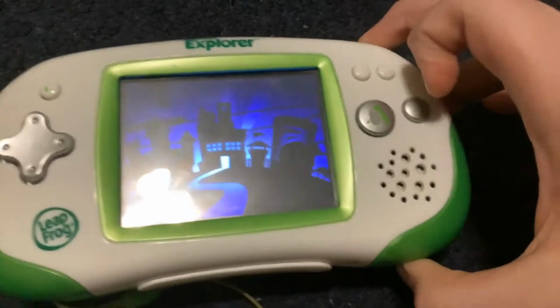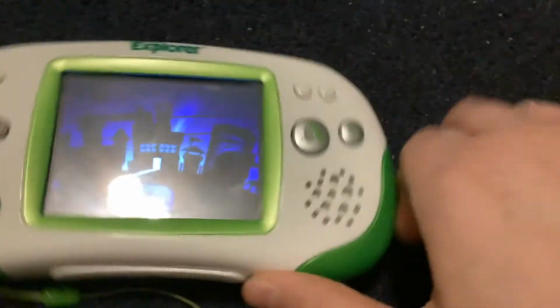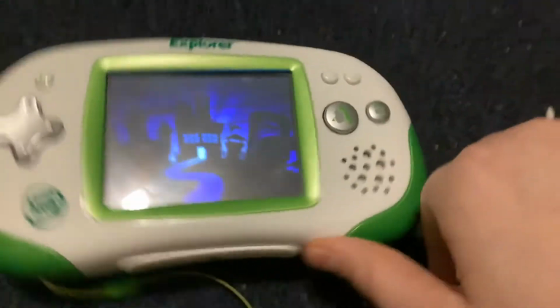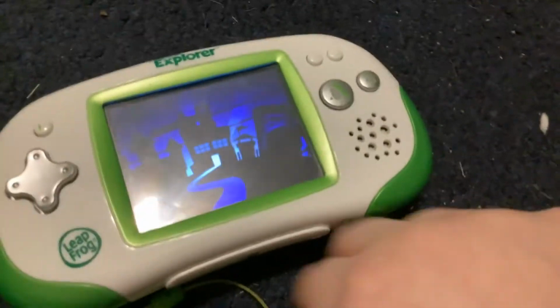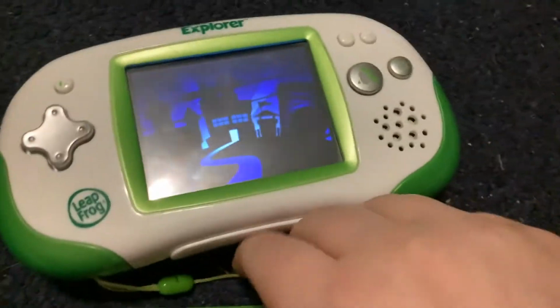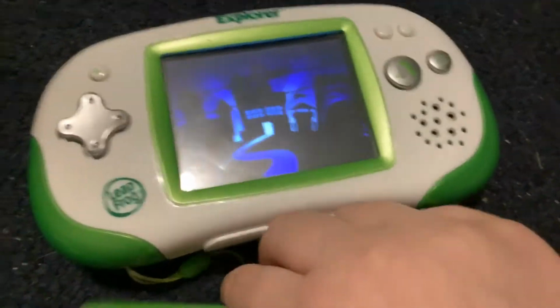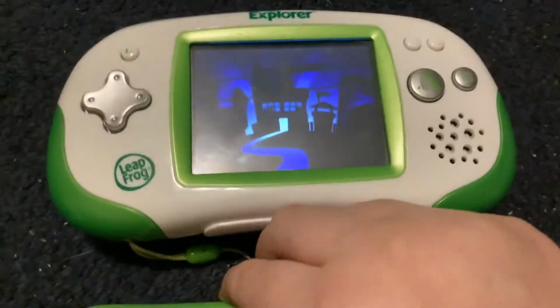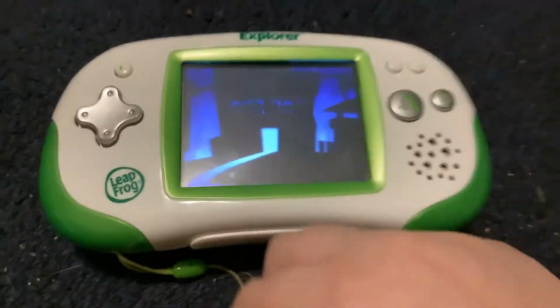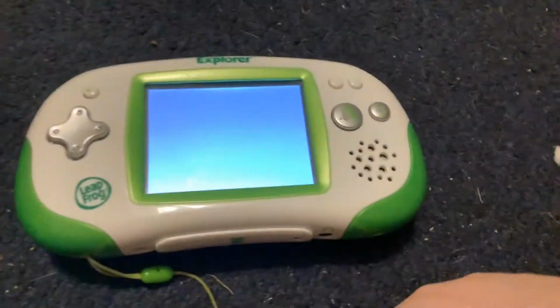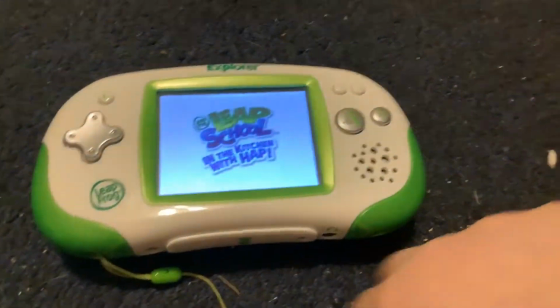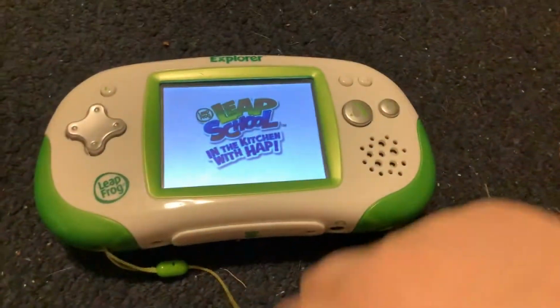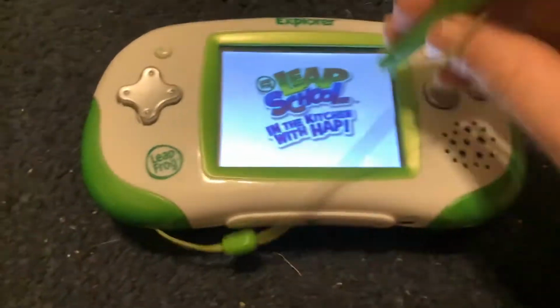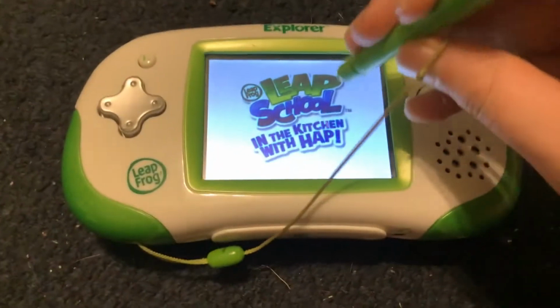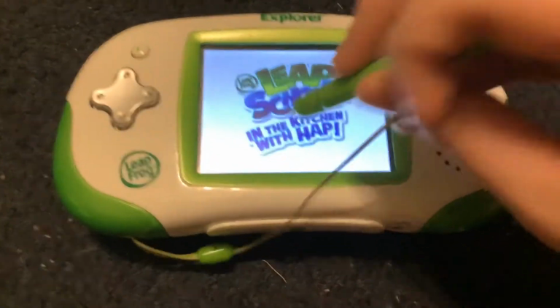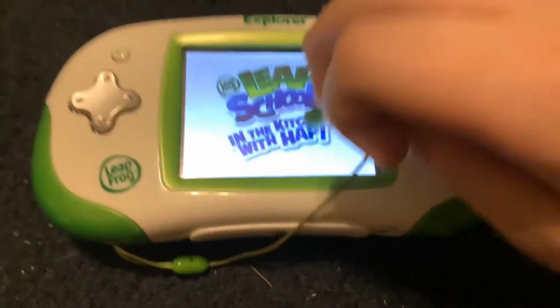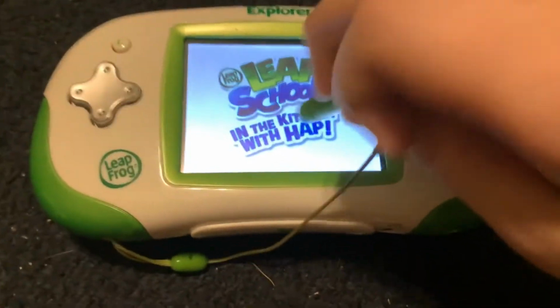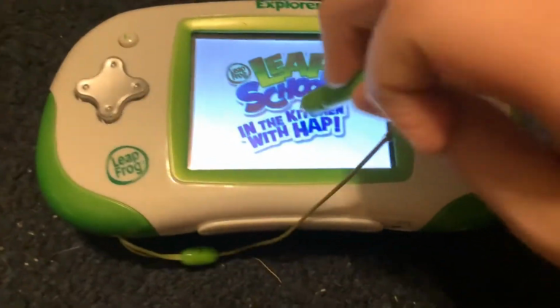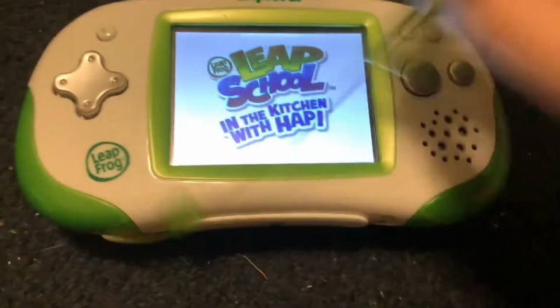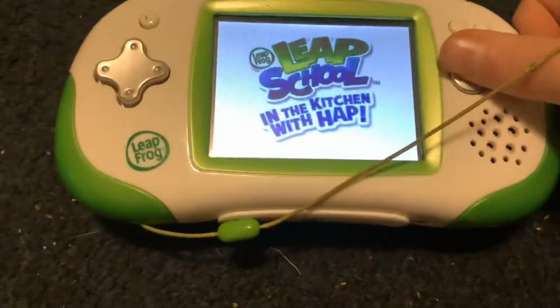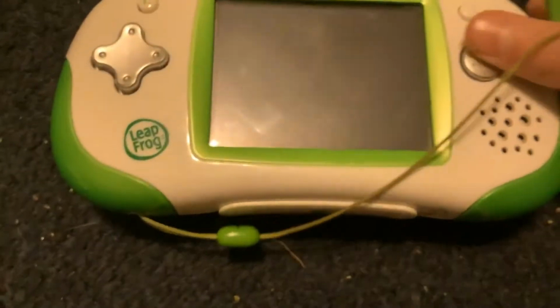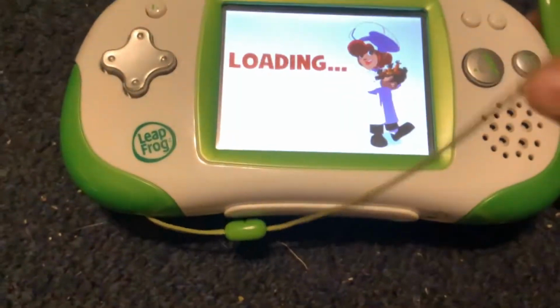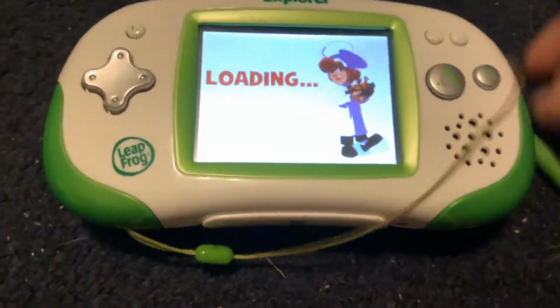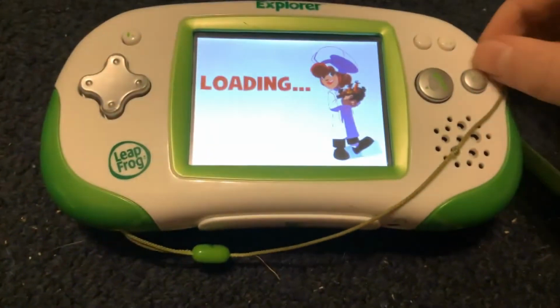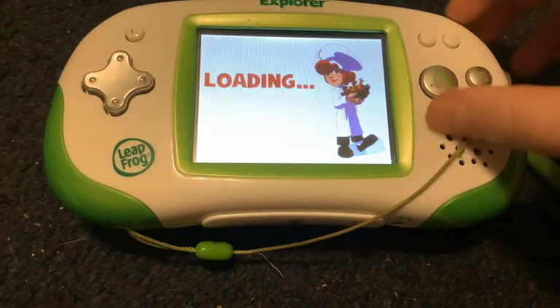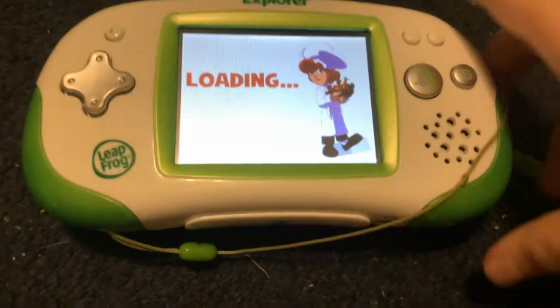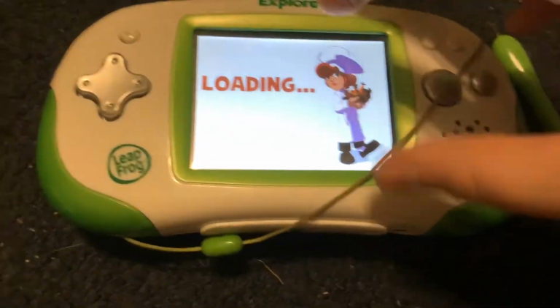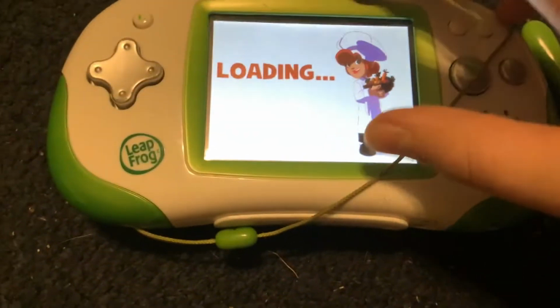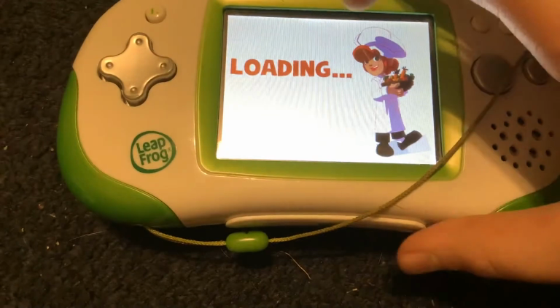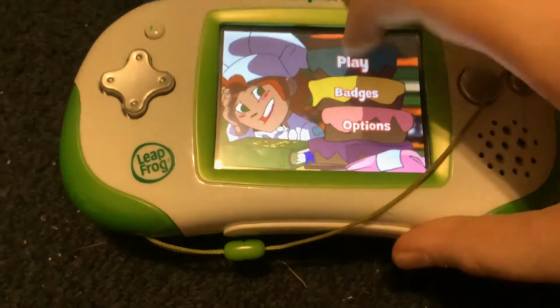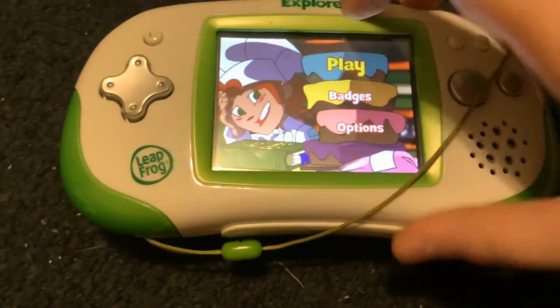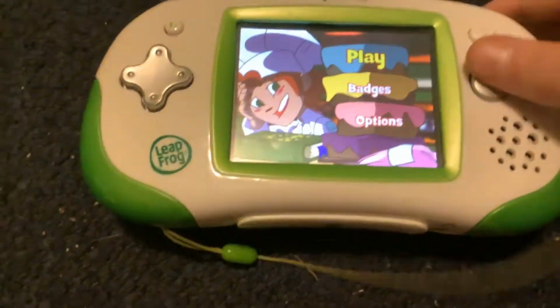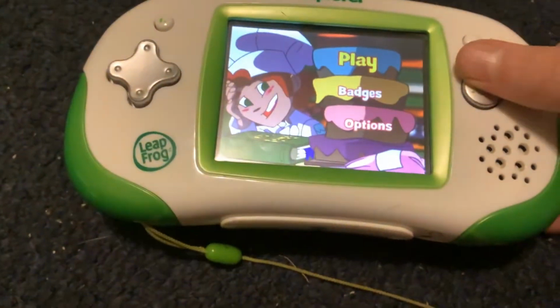I don't have a cartridge in here, but there is a cartridge I used in a previous video. LeapSchool presents 'In the Kitchen.' Touch the A button. Tap Play.